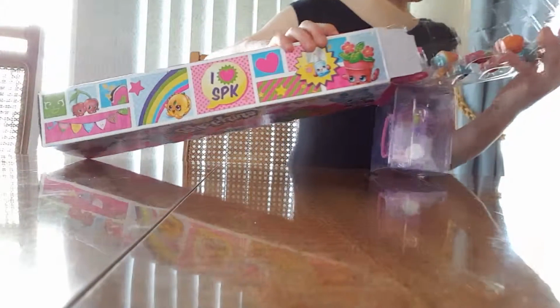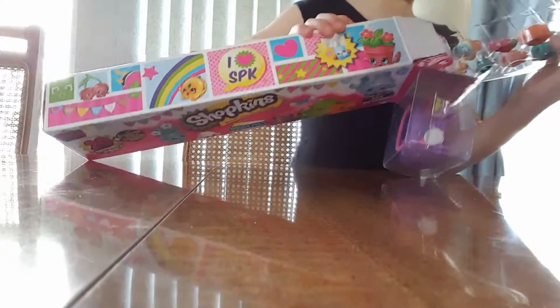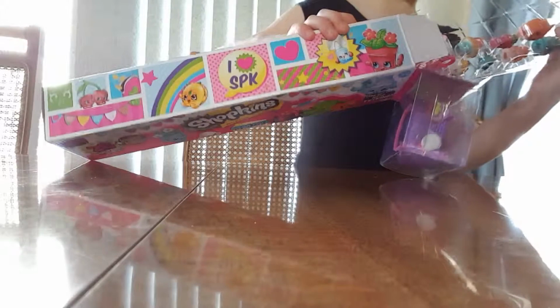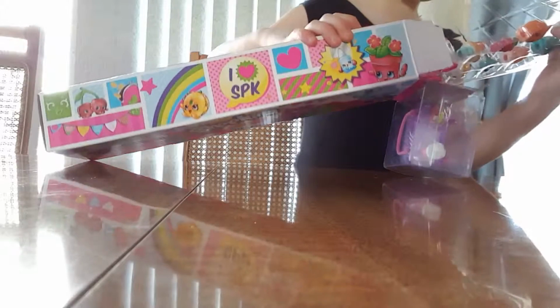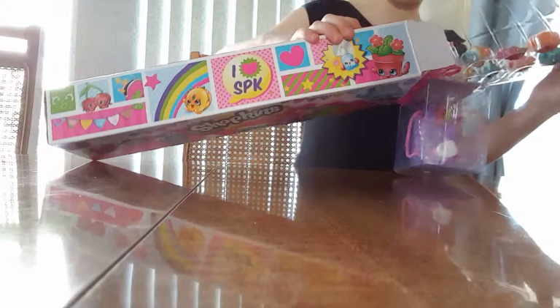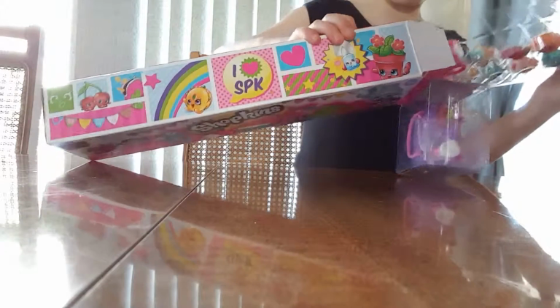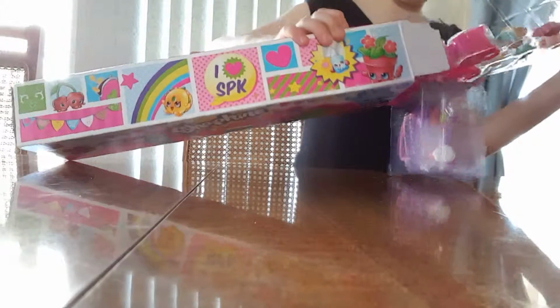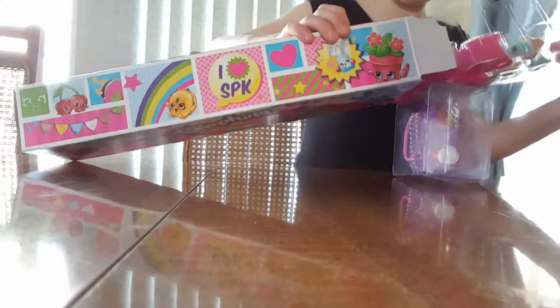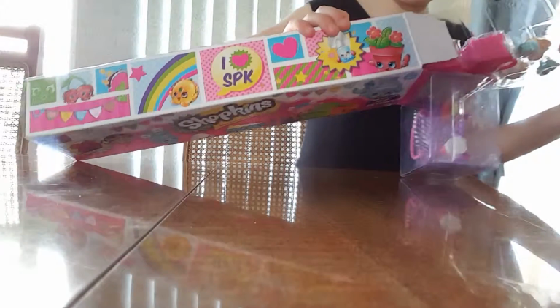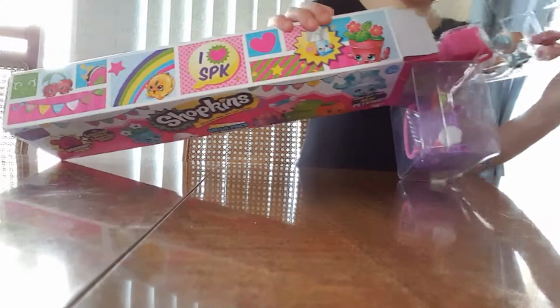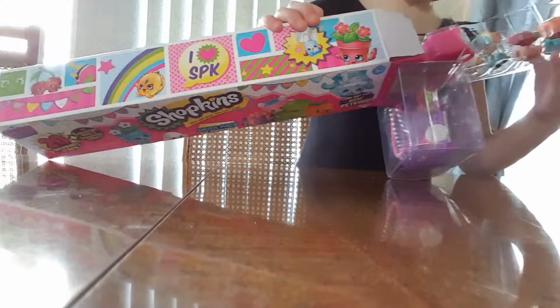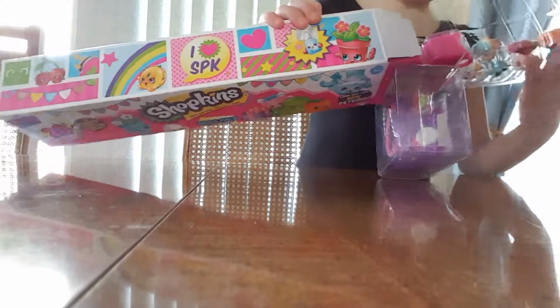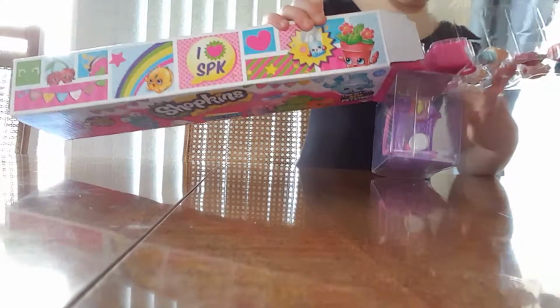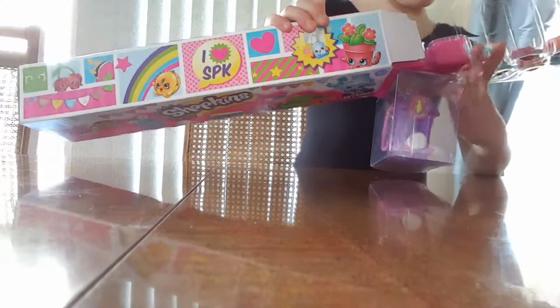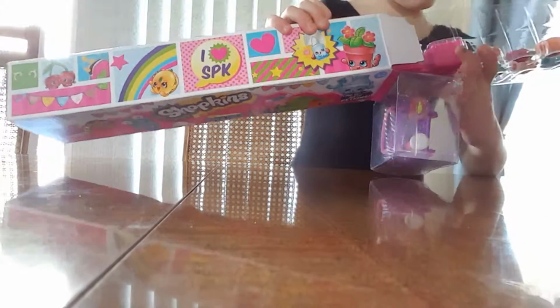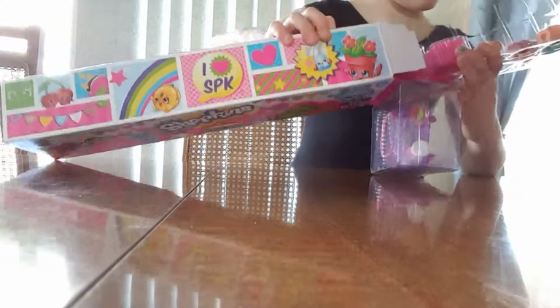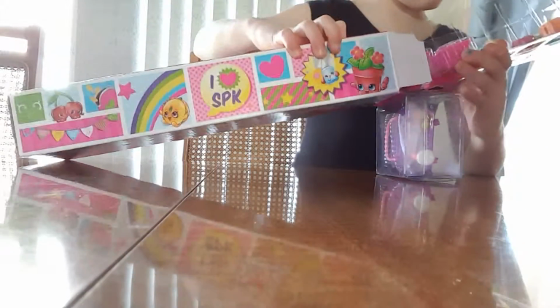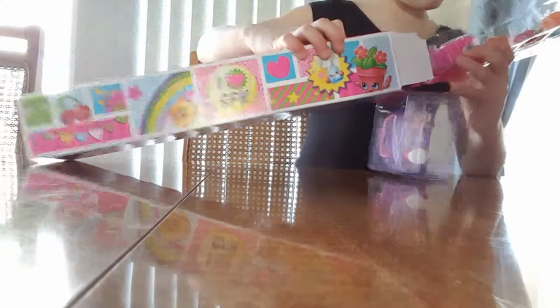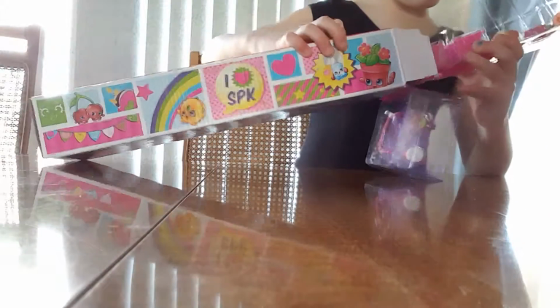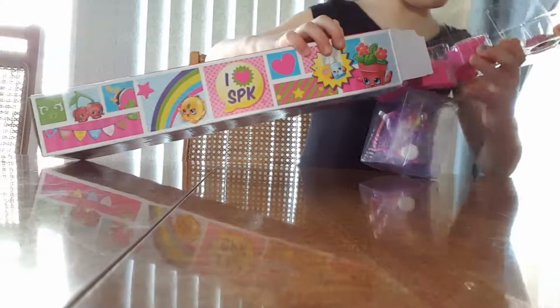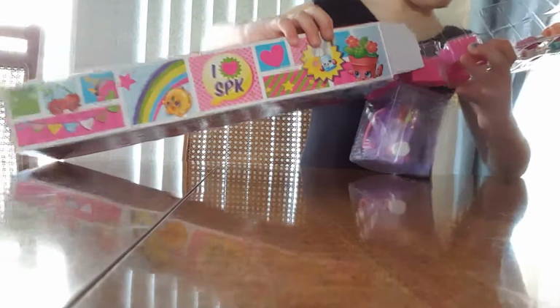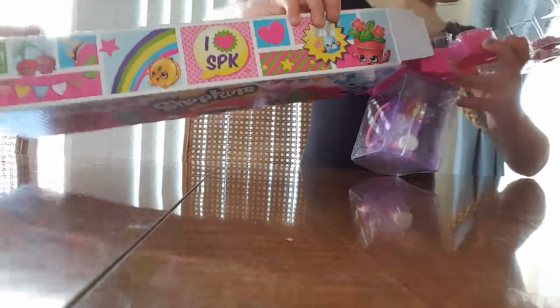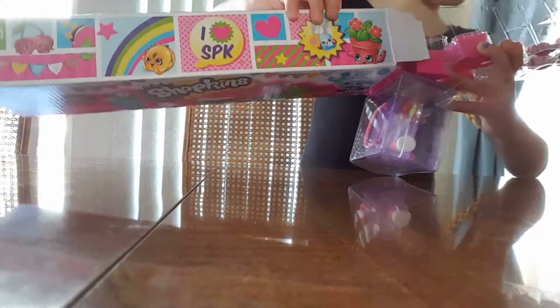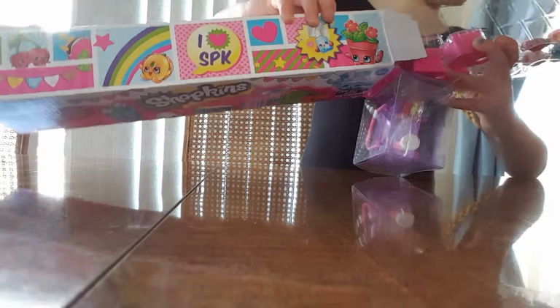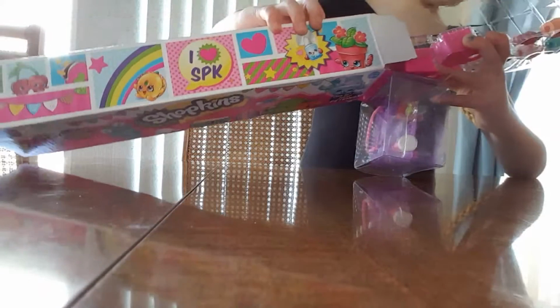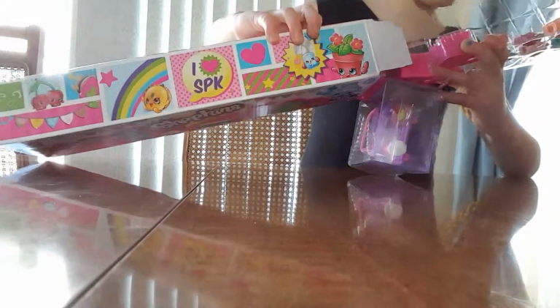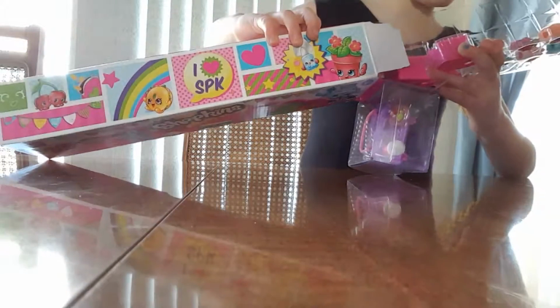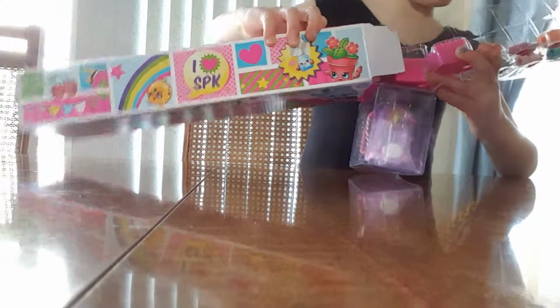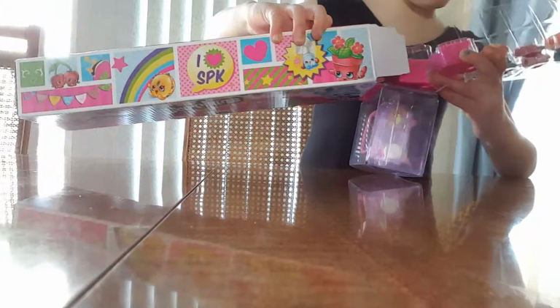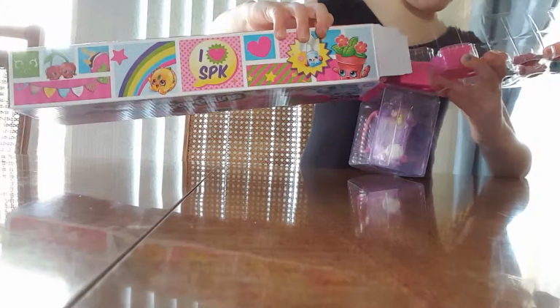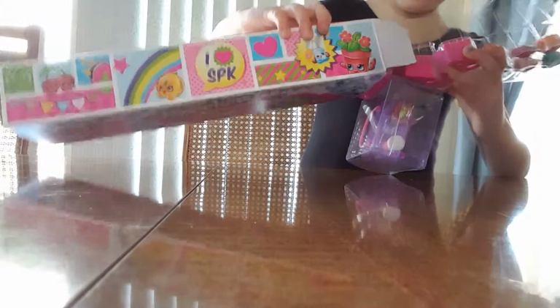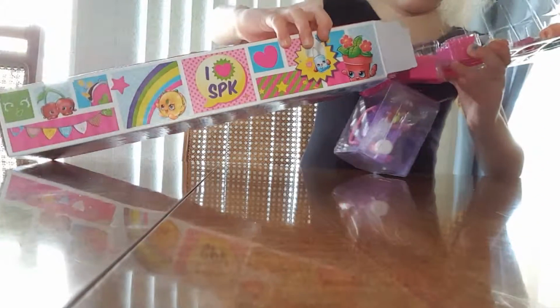I see a couple duplicates for me in here. I see a duplicate — two duplicates.